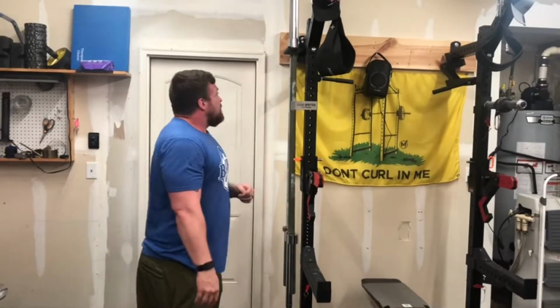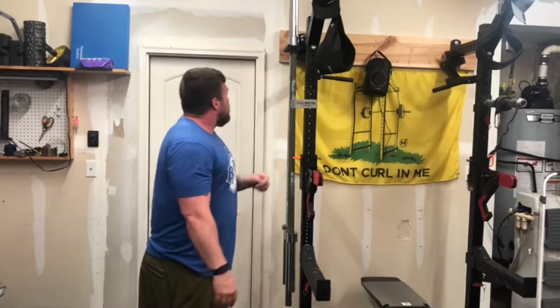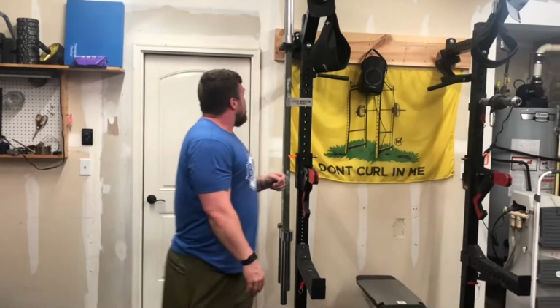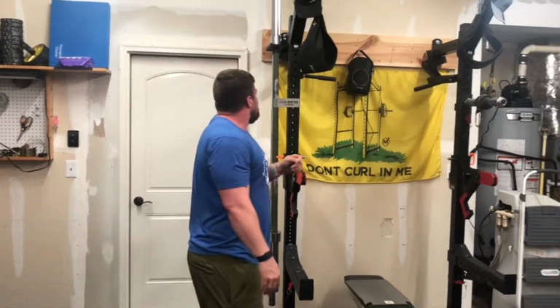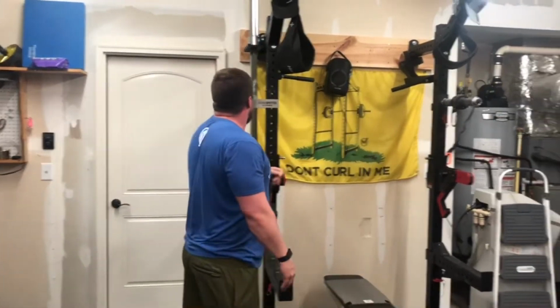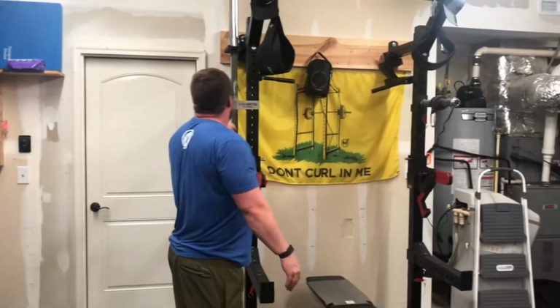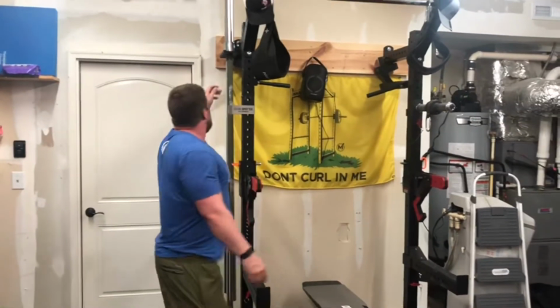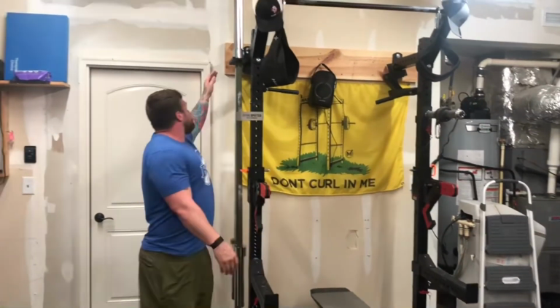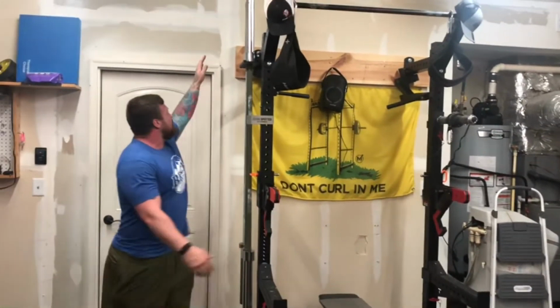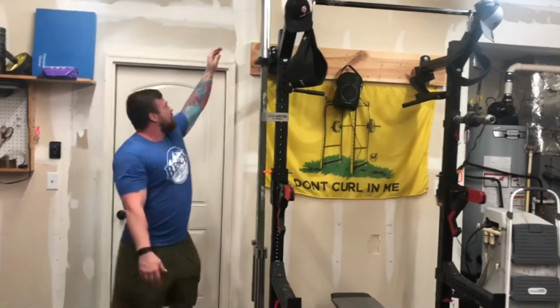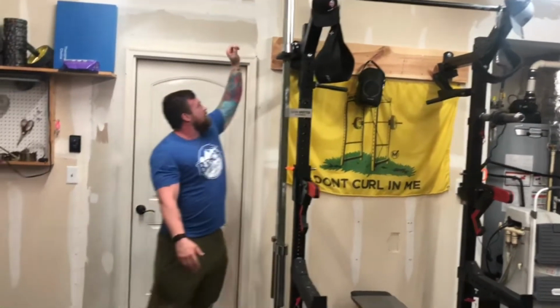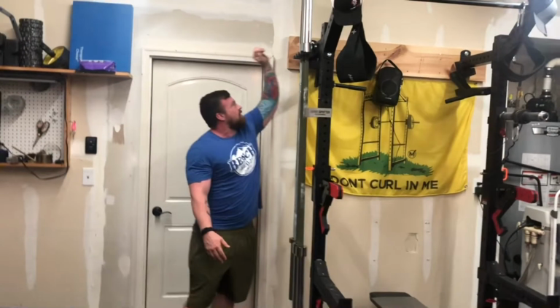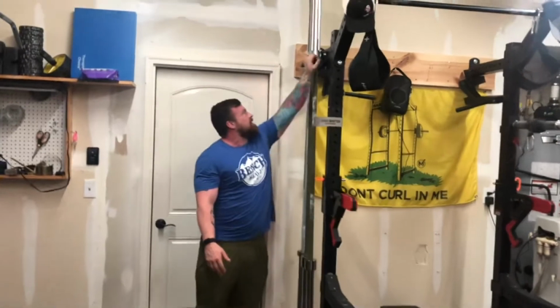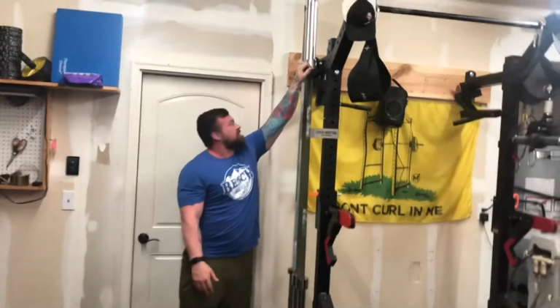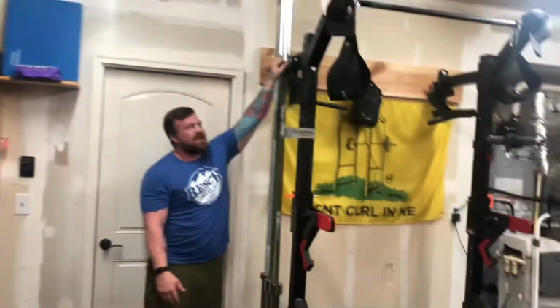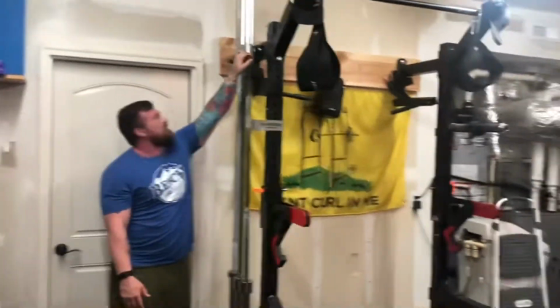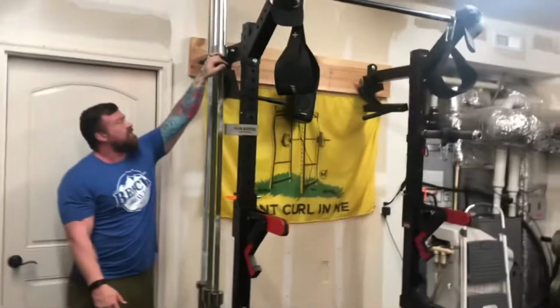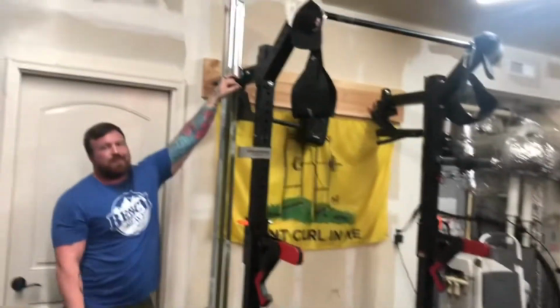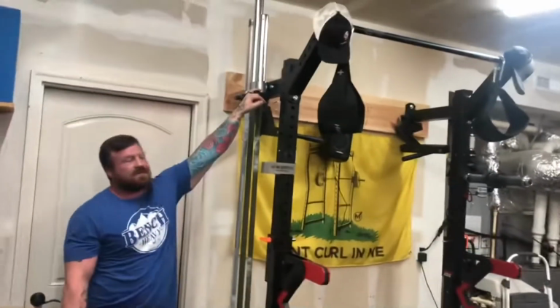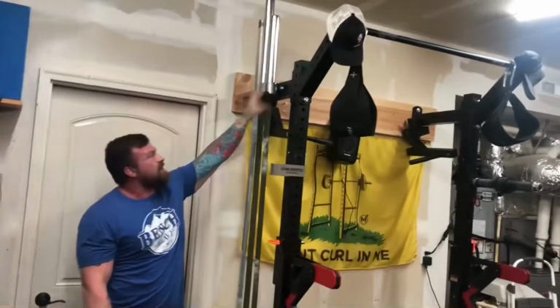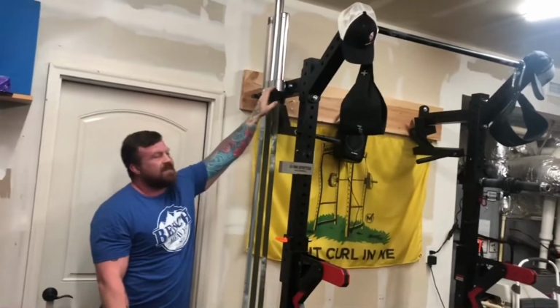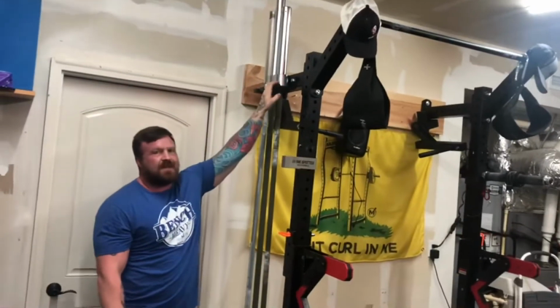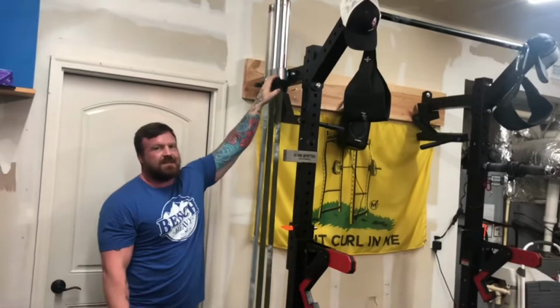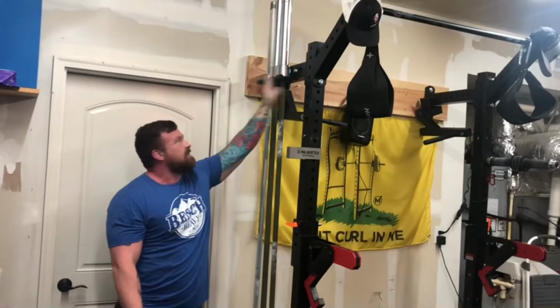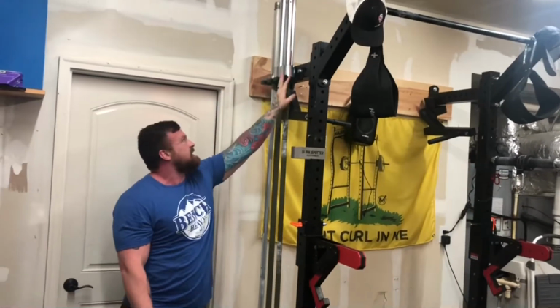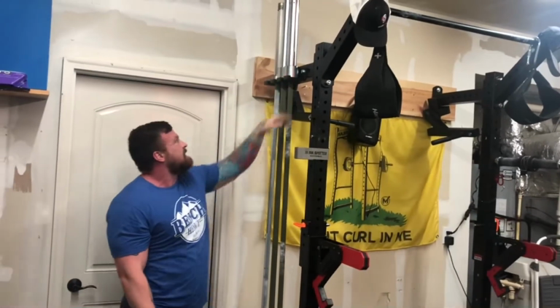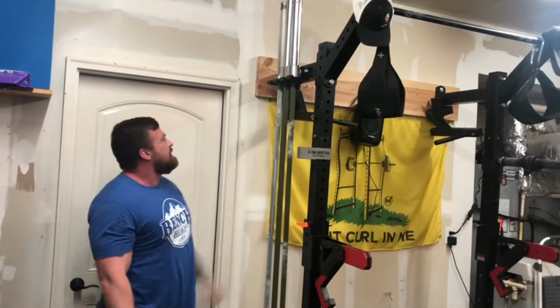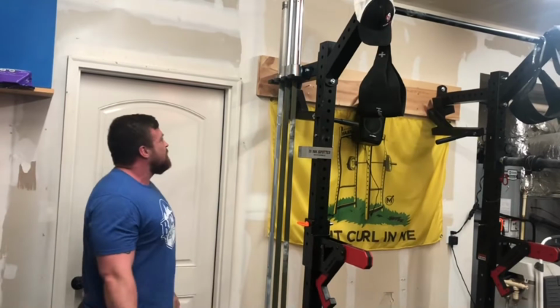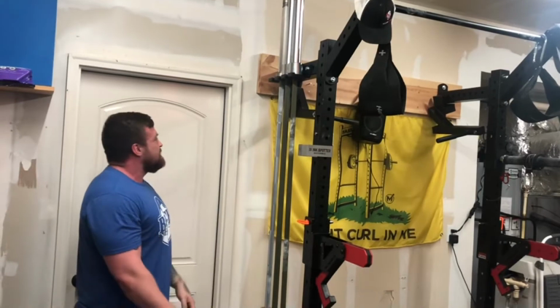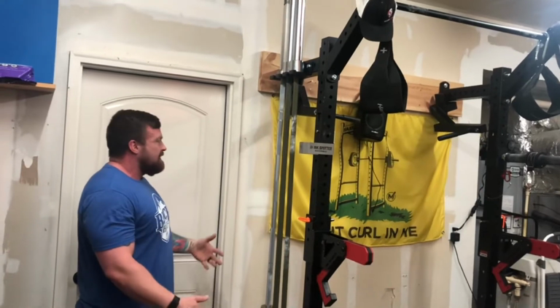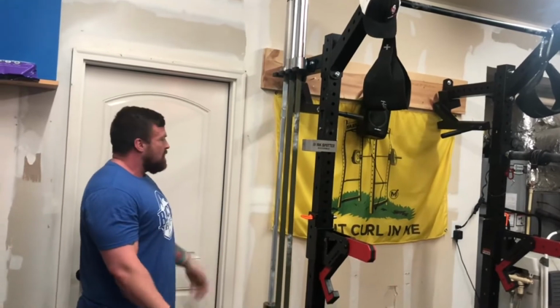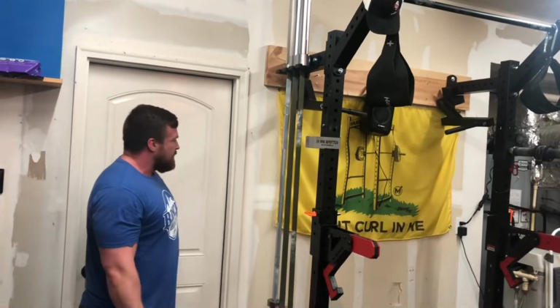Continuing on, we have the barbell holders from Titan. I think they're like 50 bucks. A million places make these — they're cheap, they mount easy, no worries.